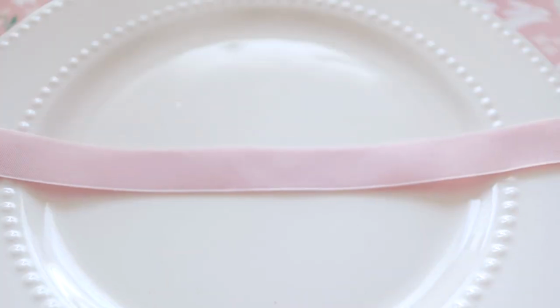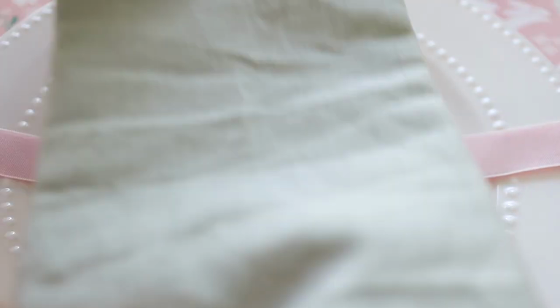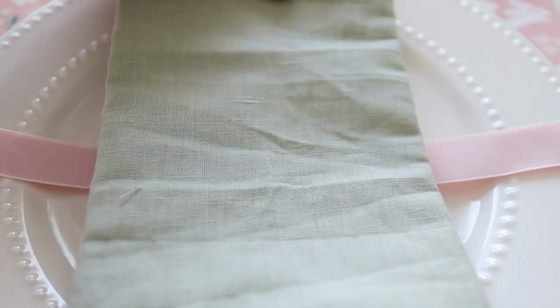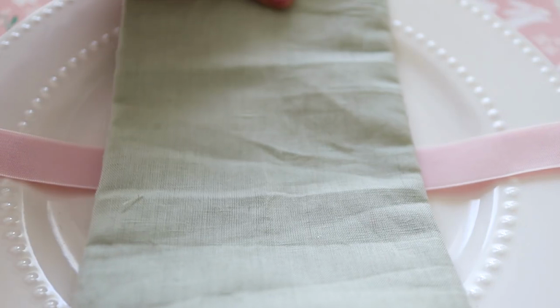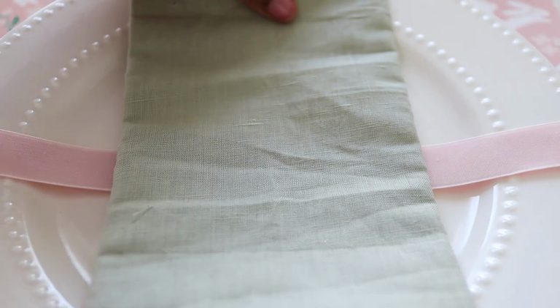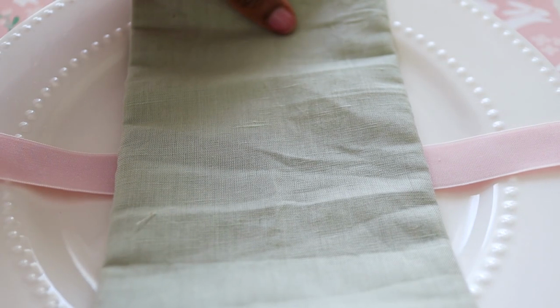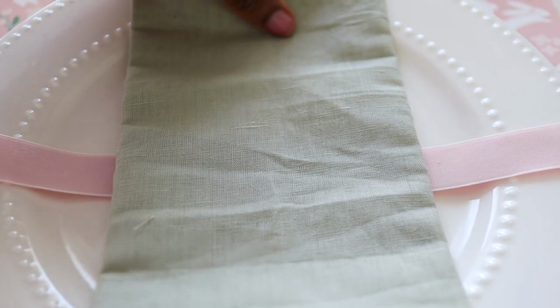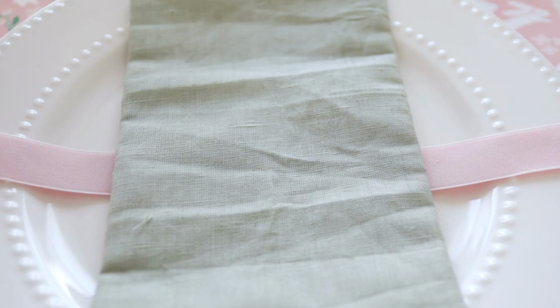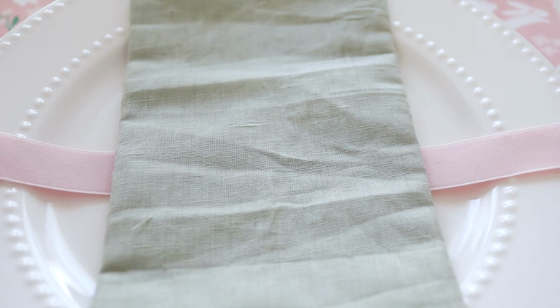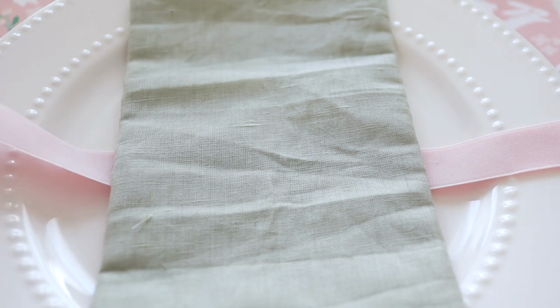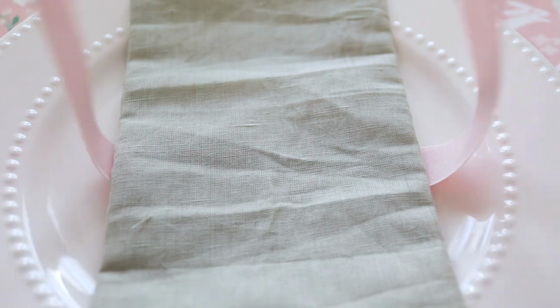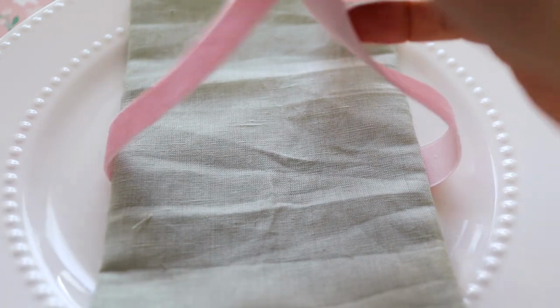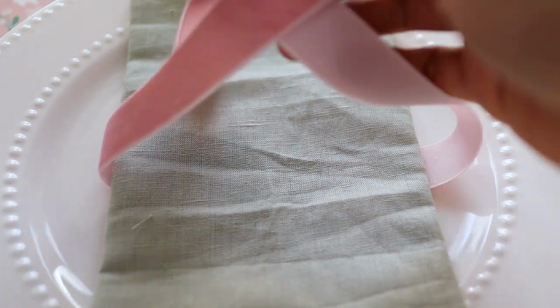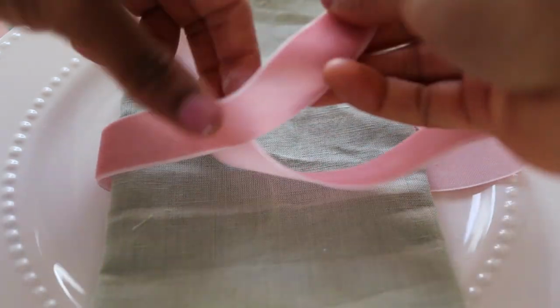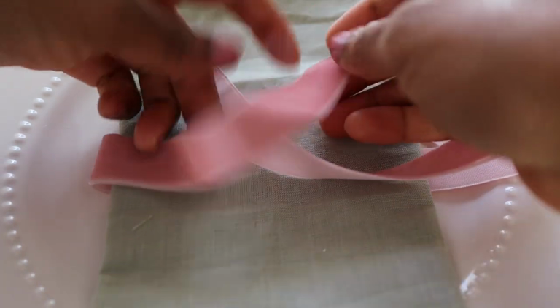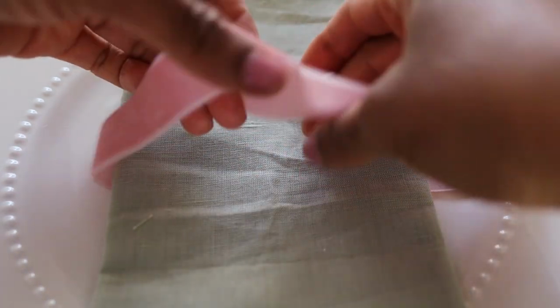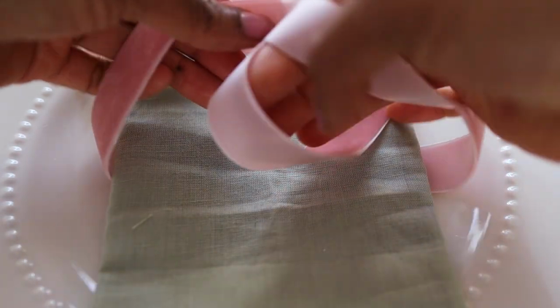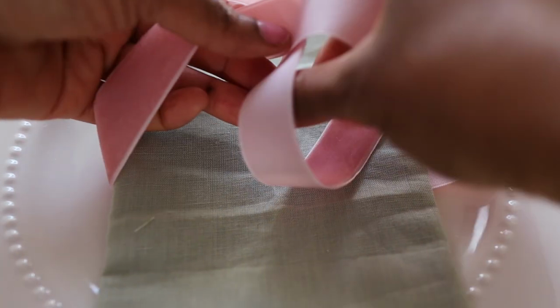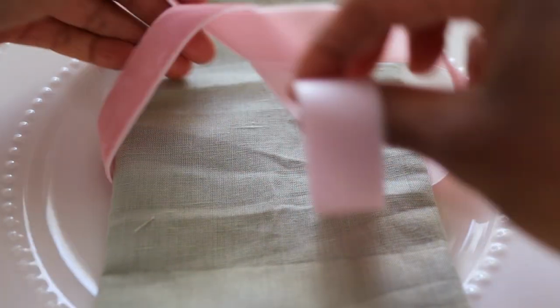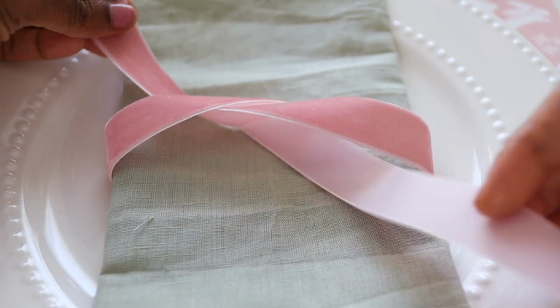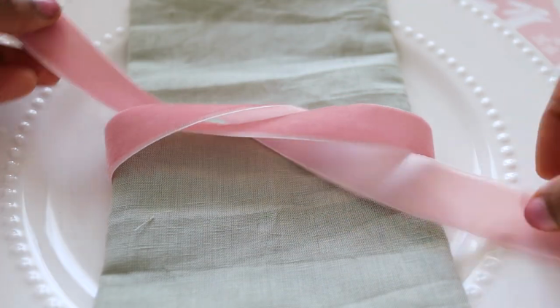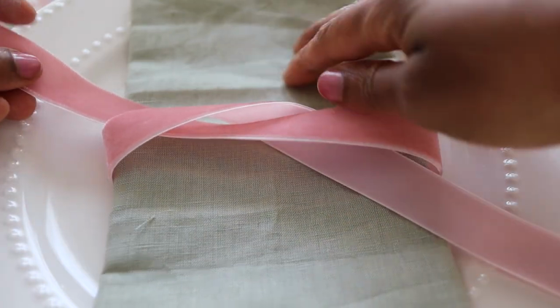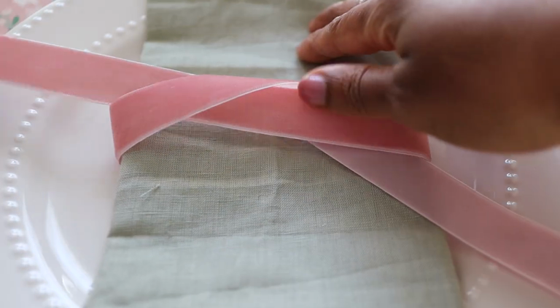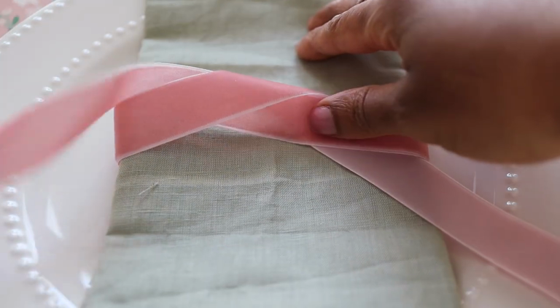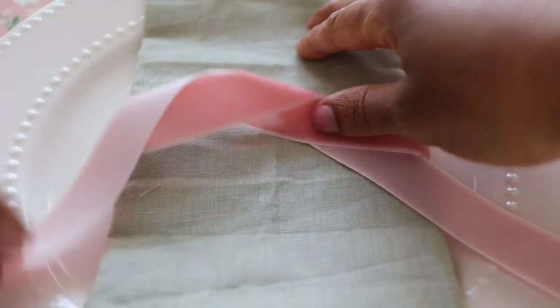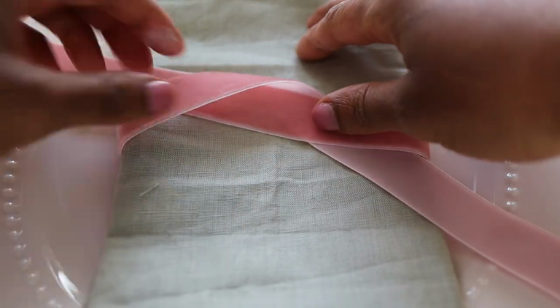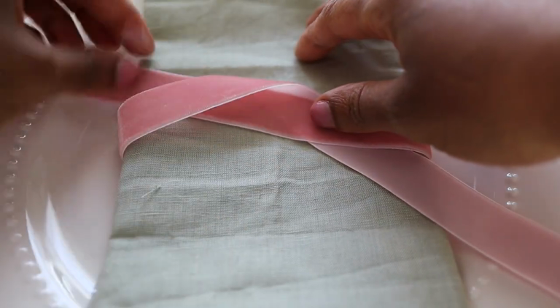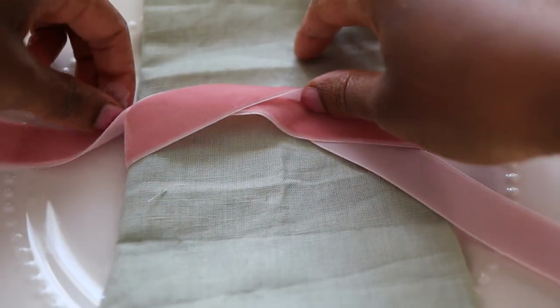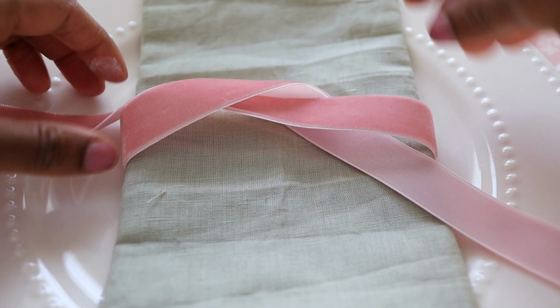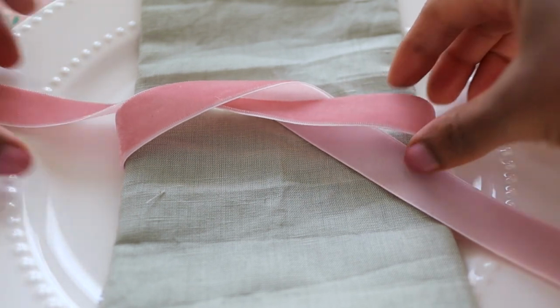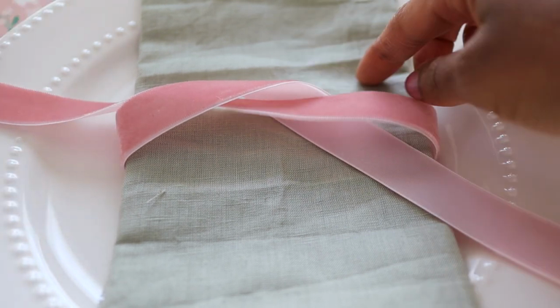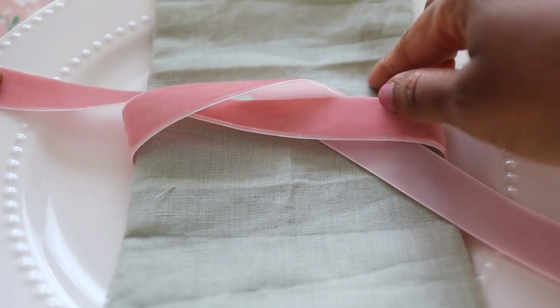This velvet pink ribbon was a 70% off find at Joann after Christmas. That is the best way to pick up supplies — get them when they're going out of season and you can usually find them for a pretty big discount.